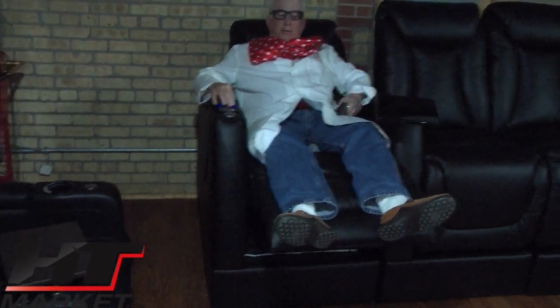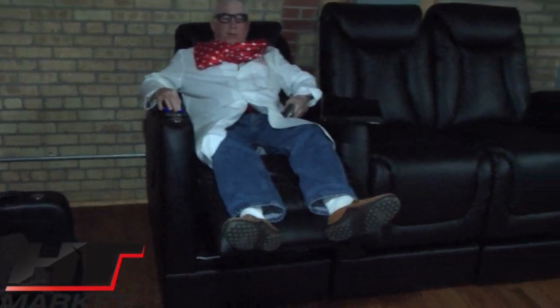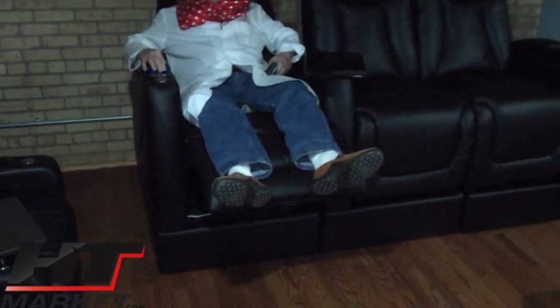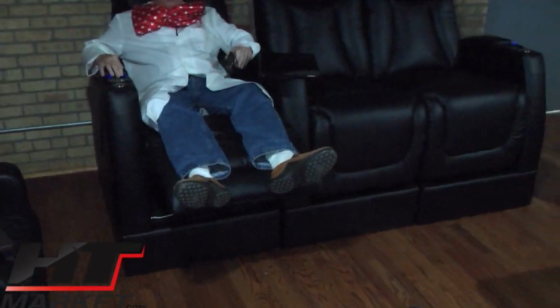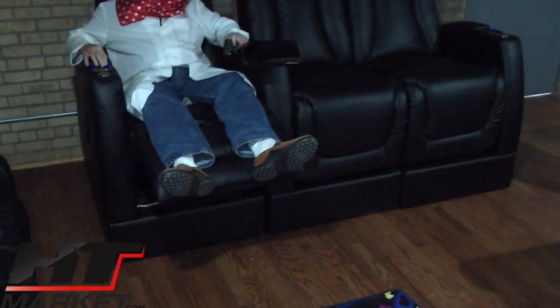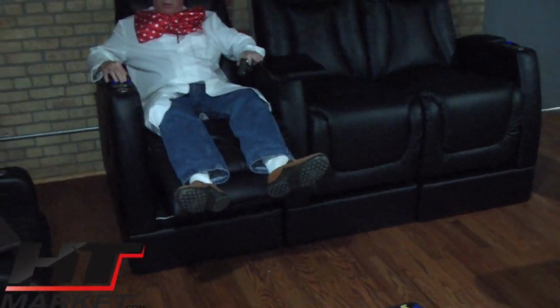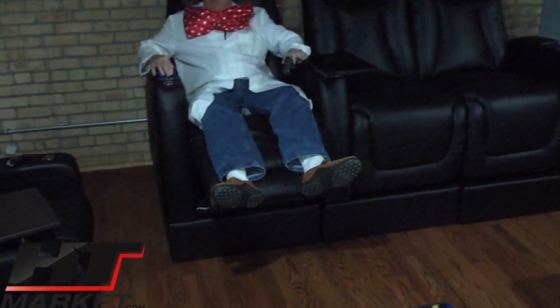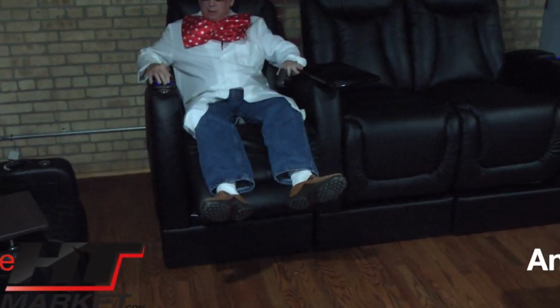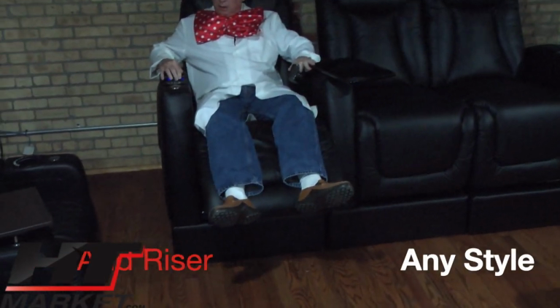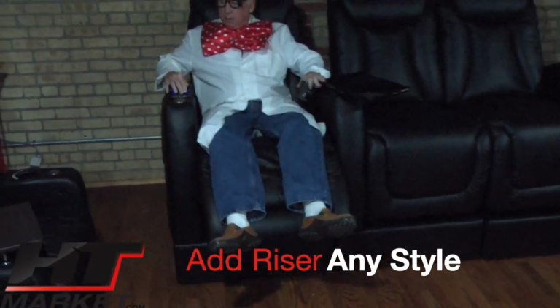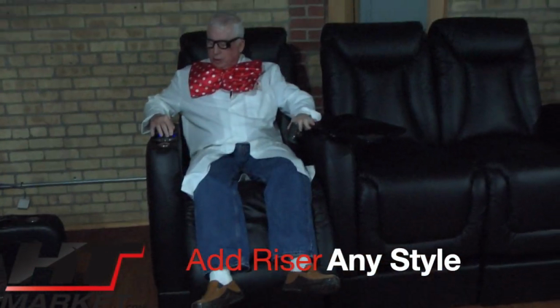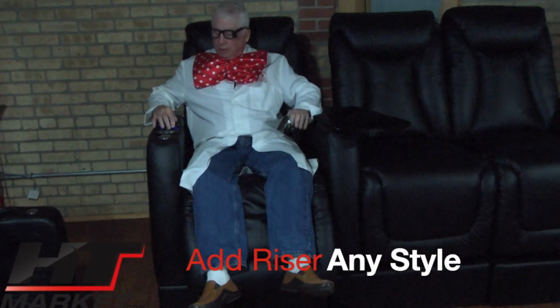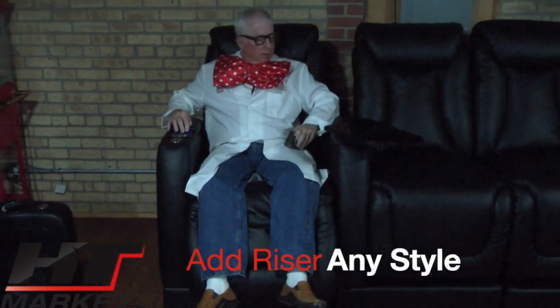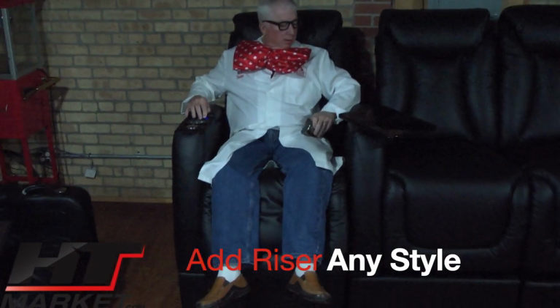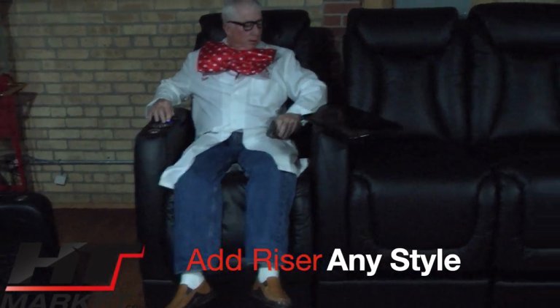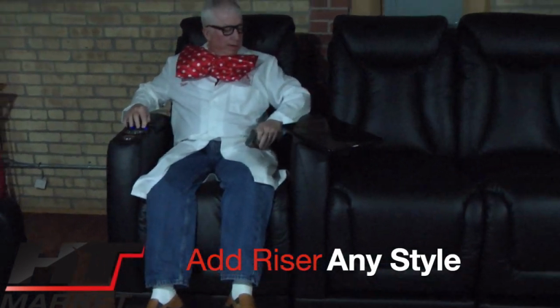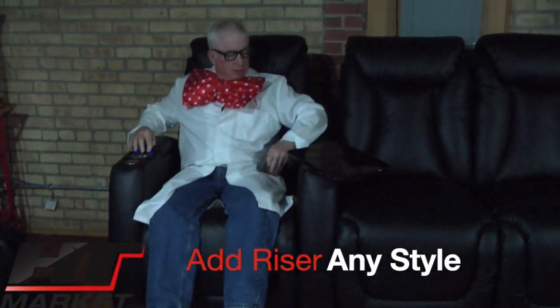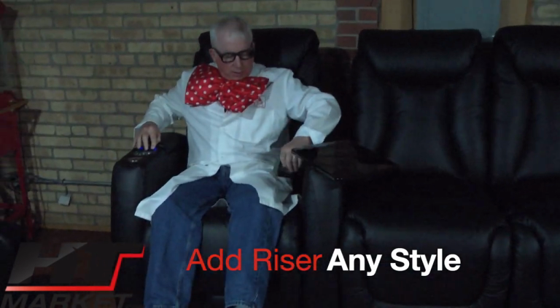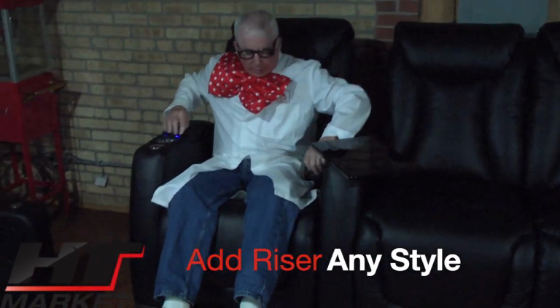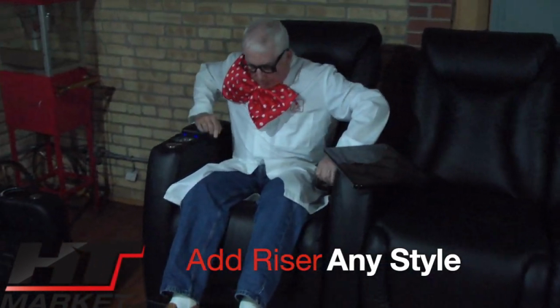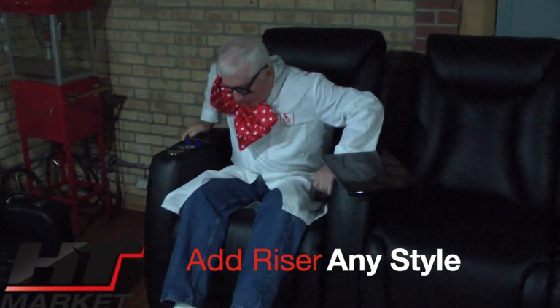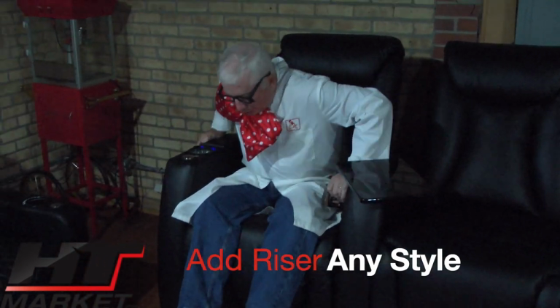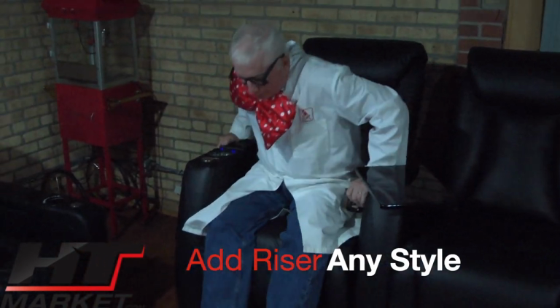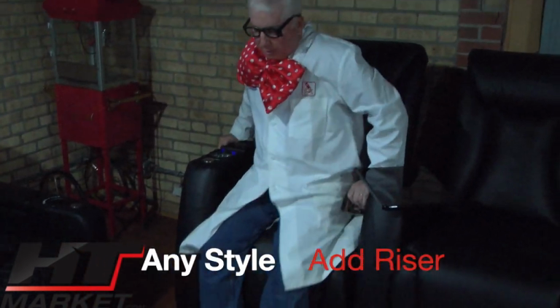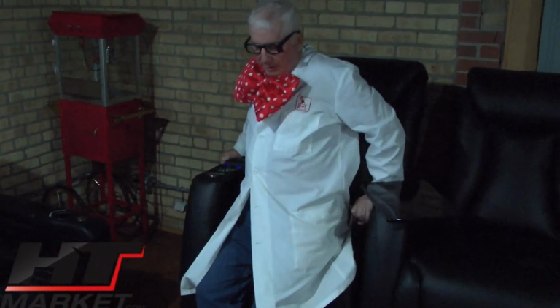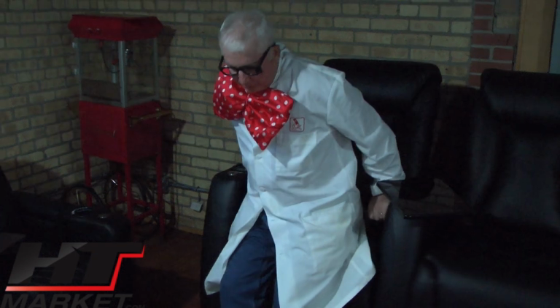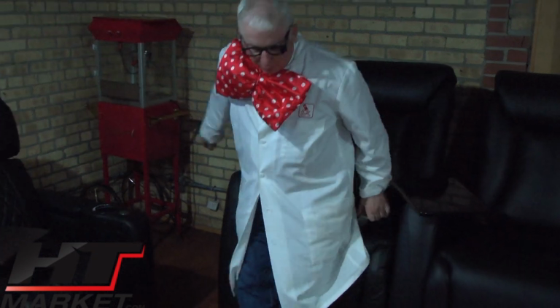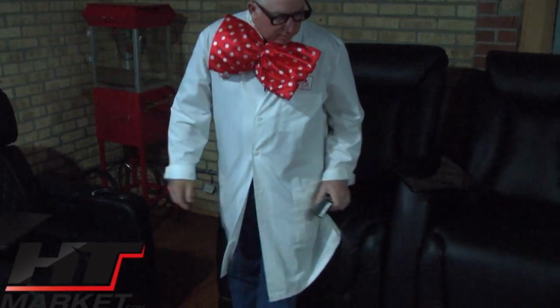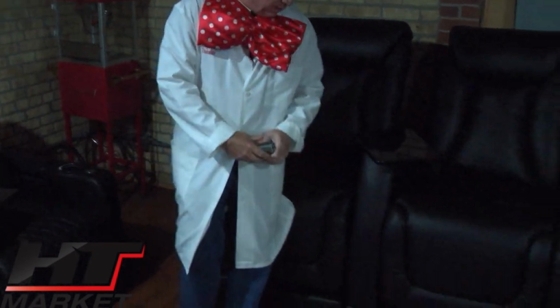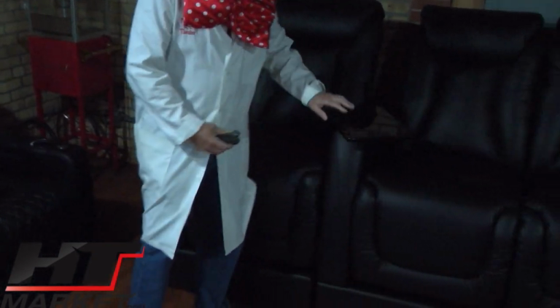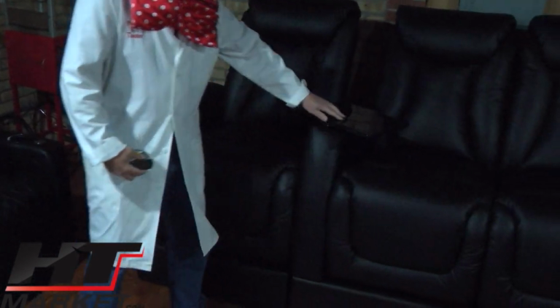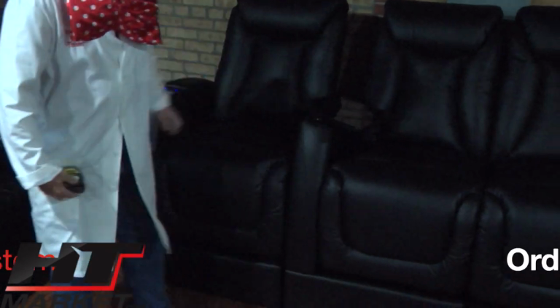Any of our chairs — whether you order Waveland, Clark, or Sheridan — you can raise your seat all the way up nine inches. It takes about 10 to 12 weeks to order.